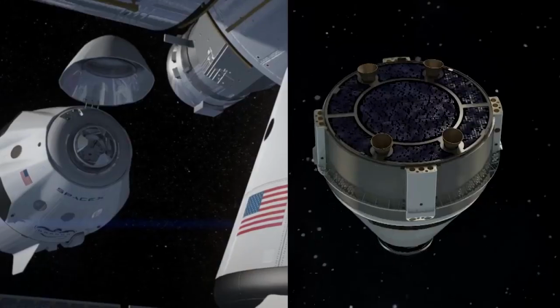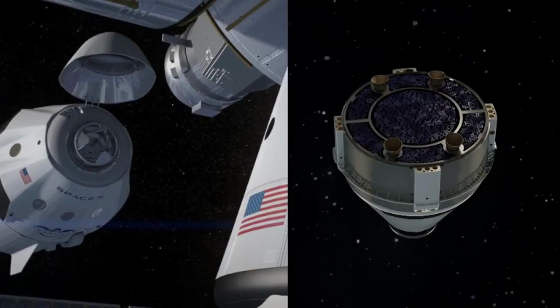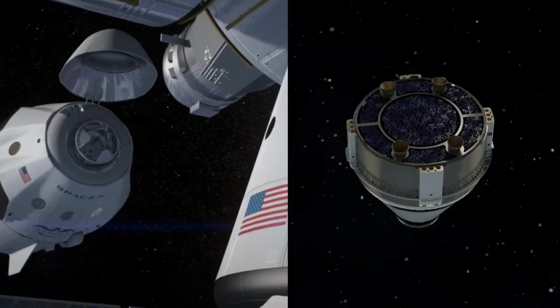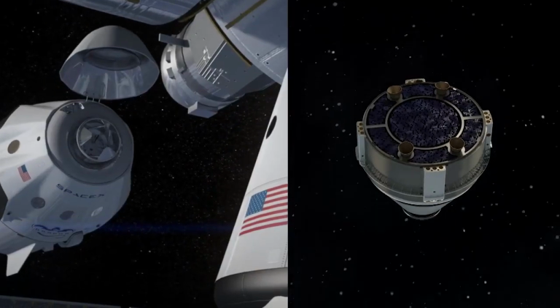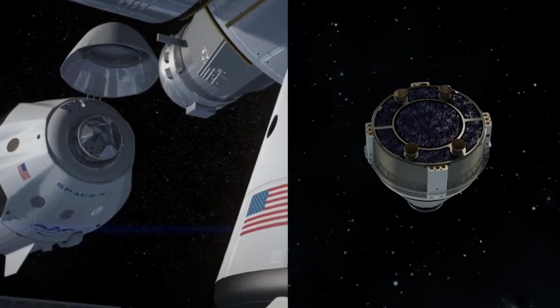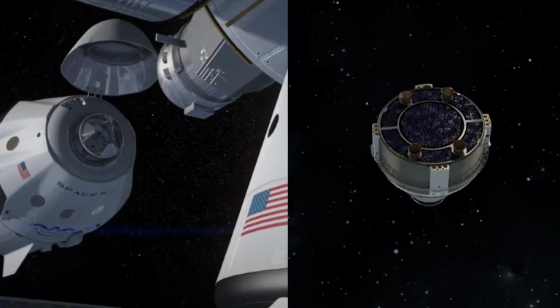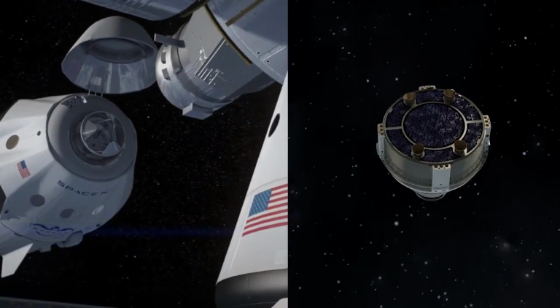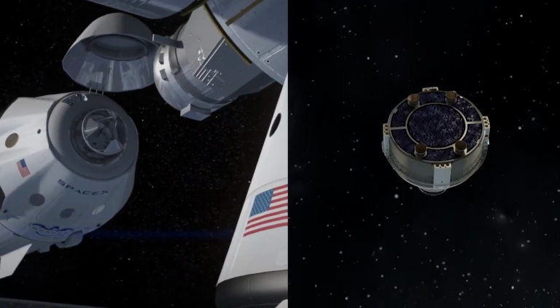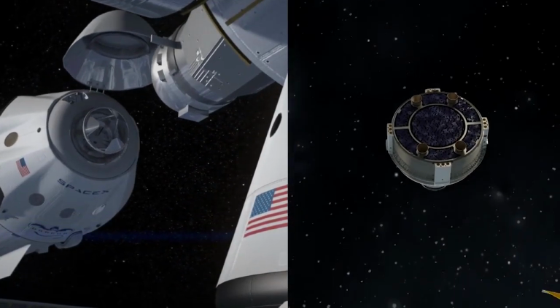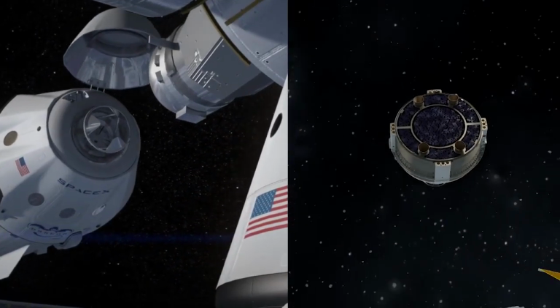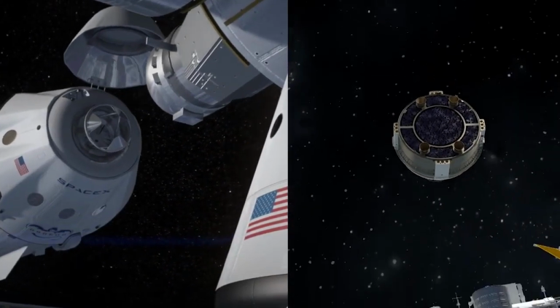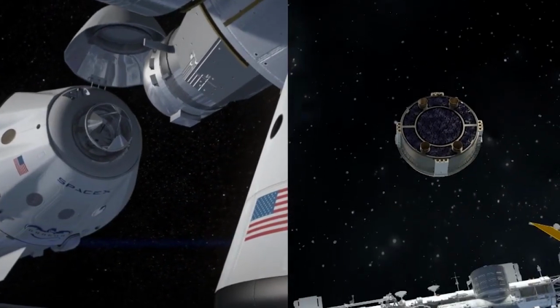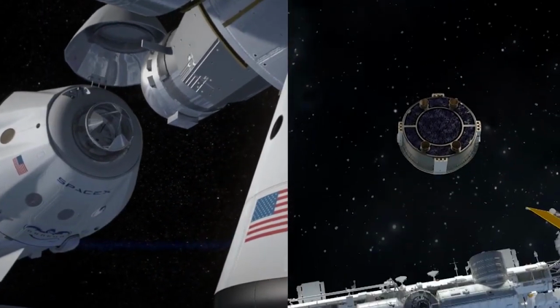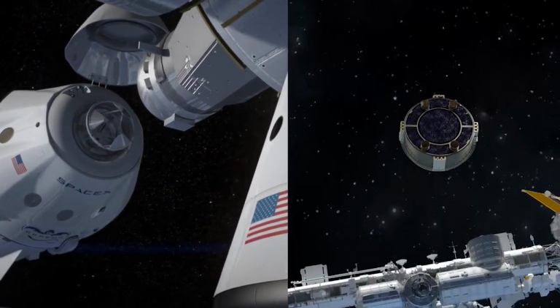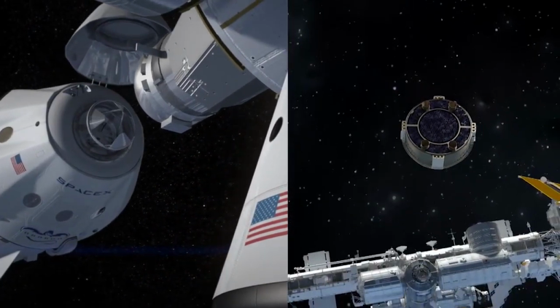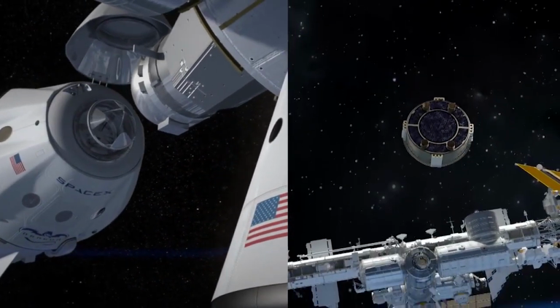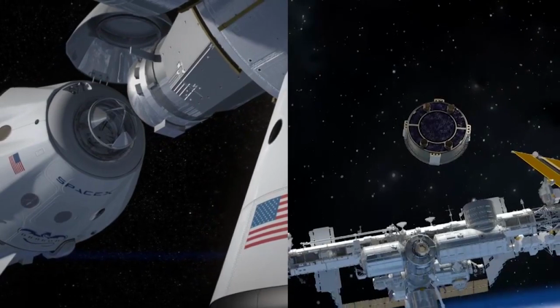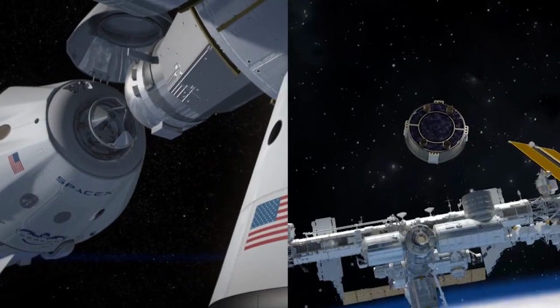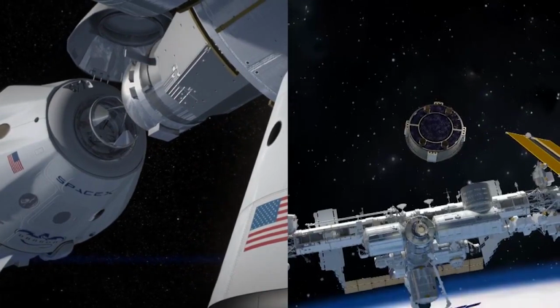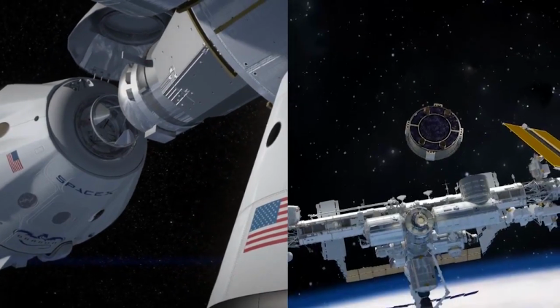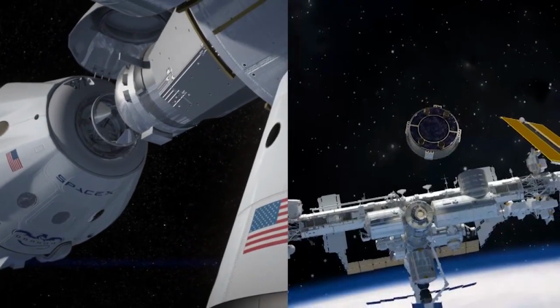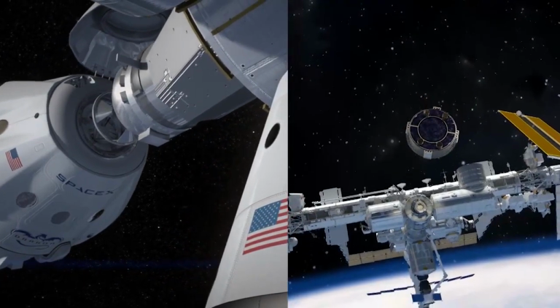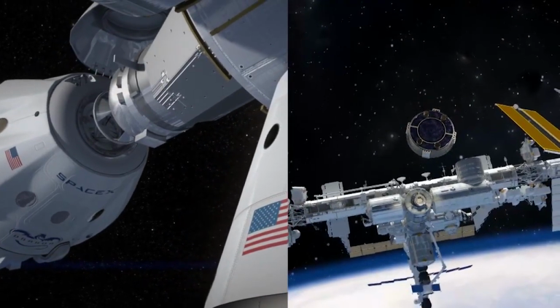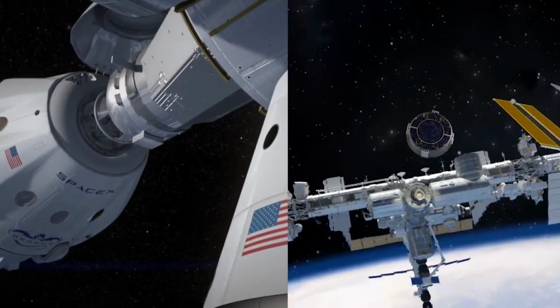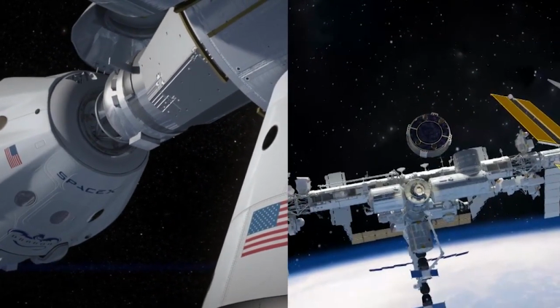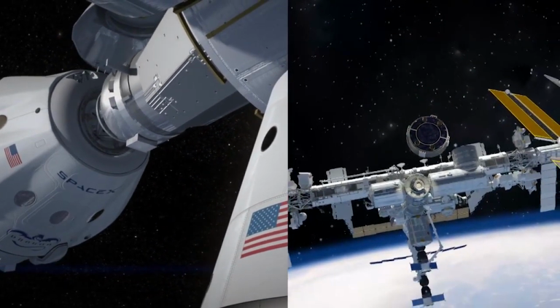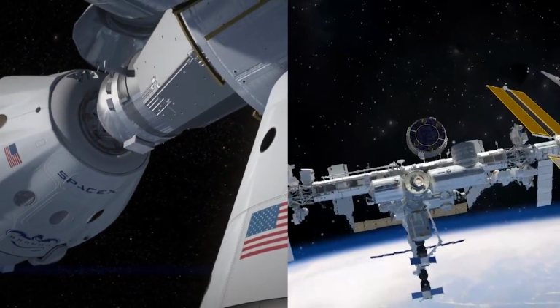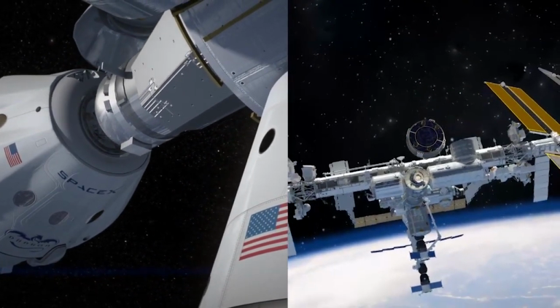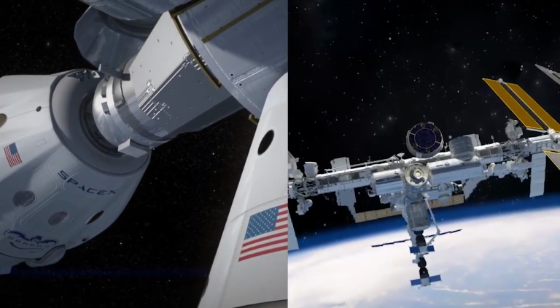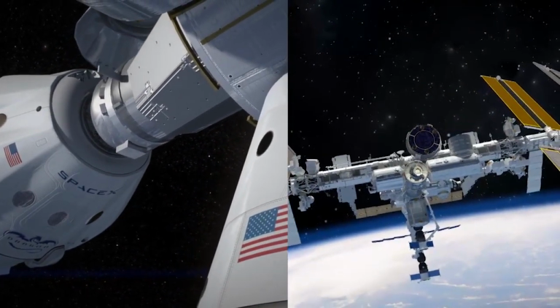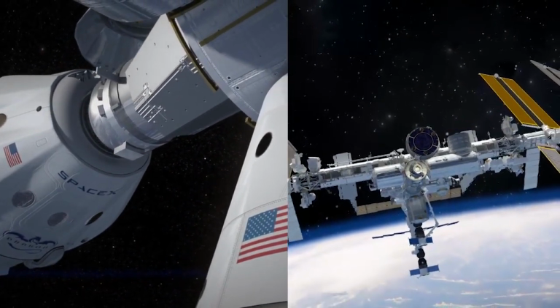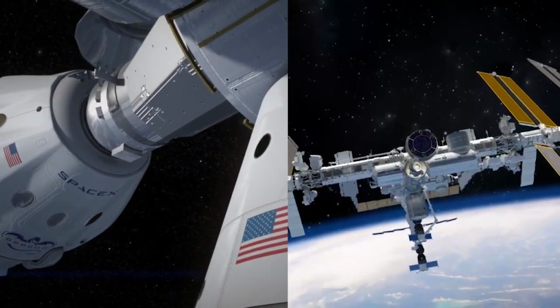SpaceX and Boeing are working in separate partnerships with NASA to build a new generation of human-rated spacecraft to take astronauts to the International Space Station.